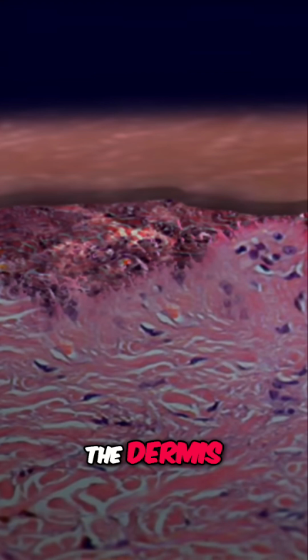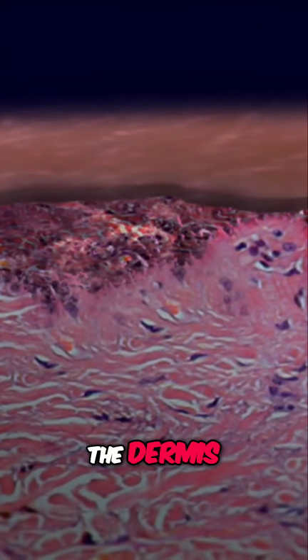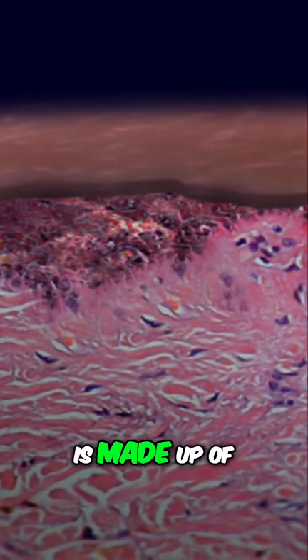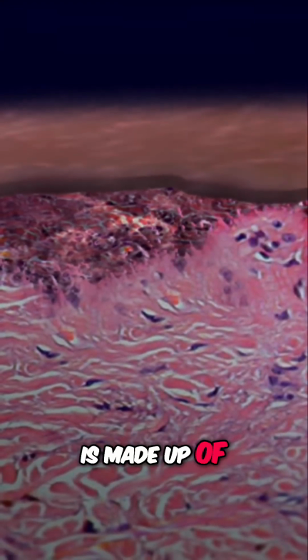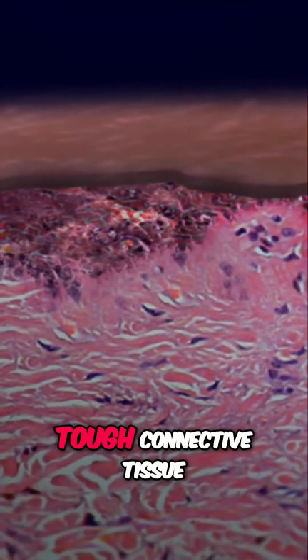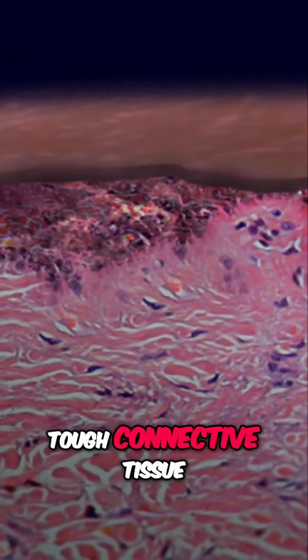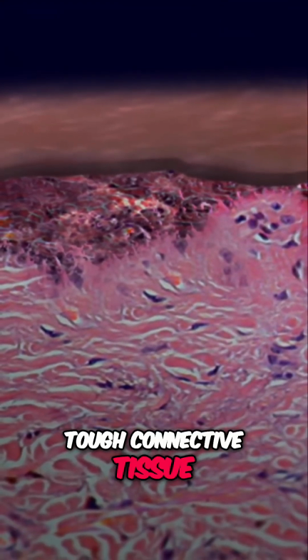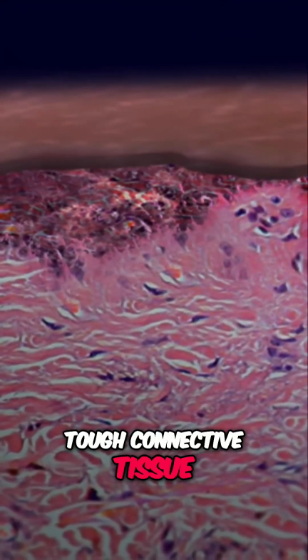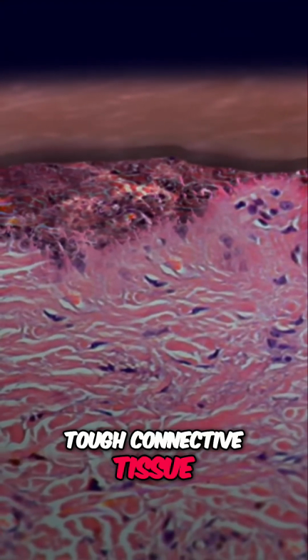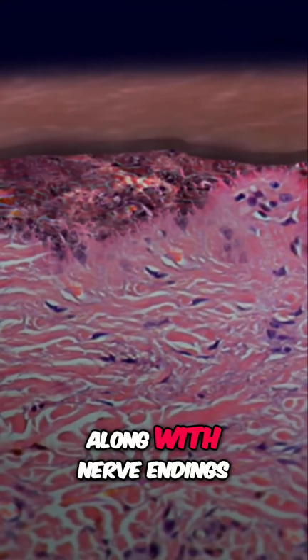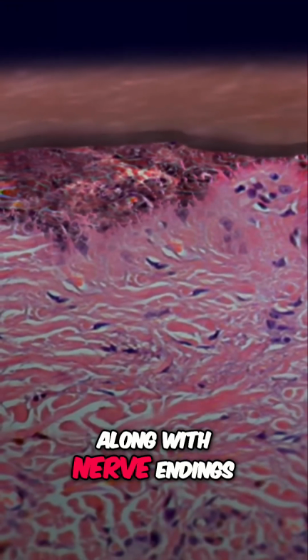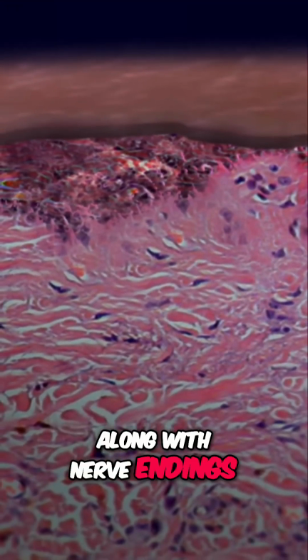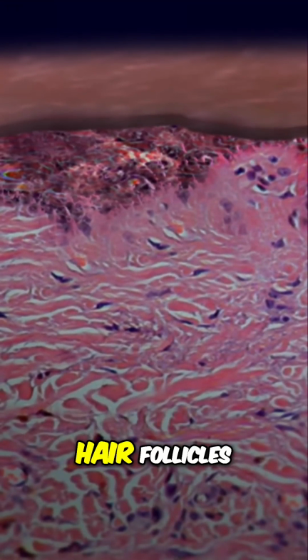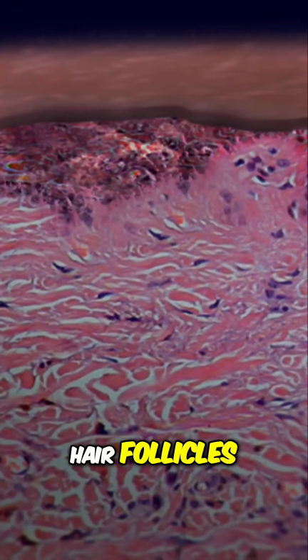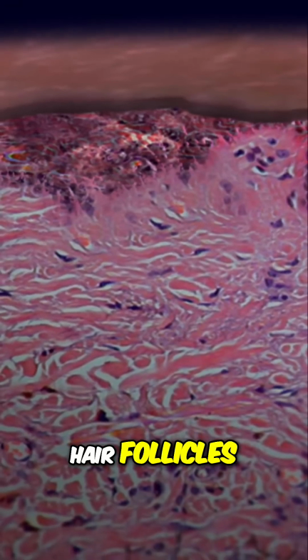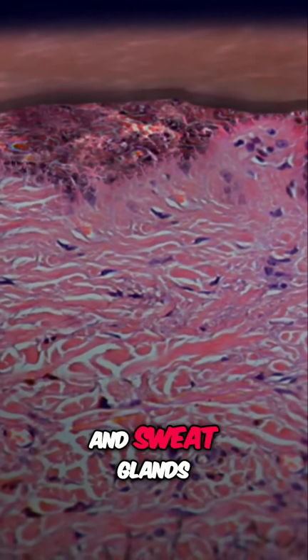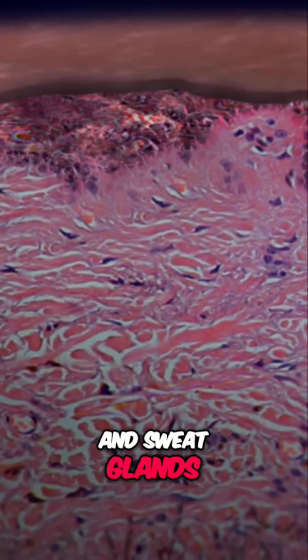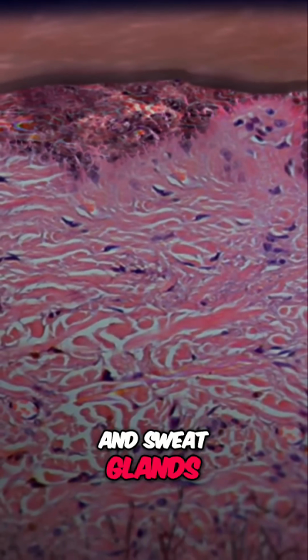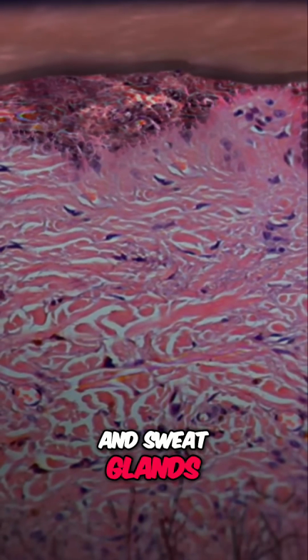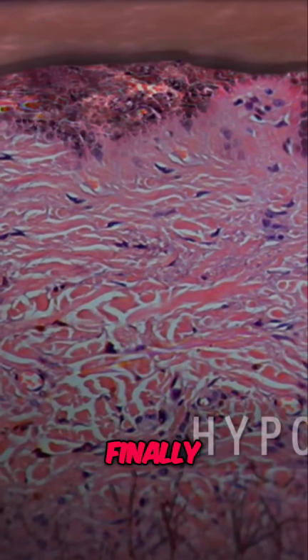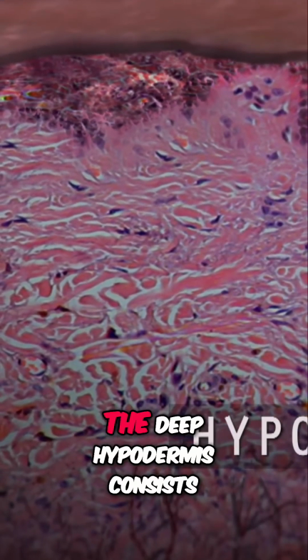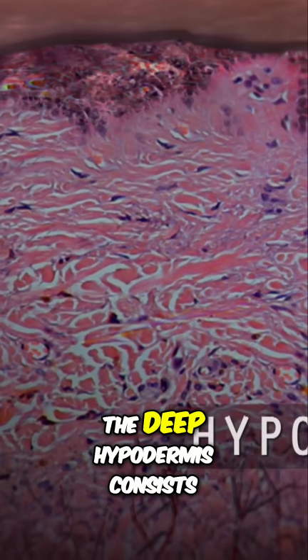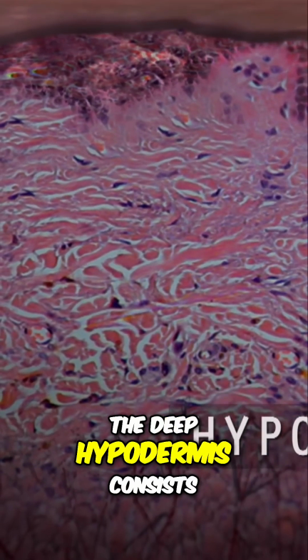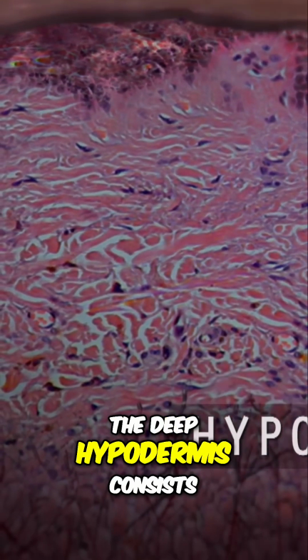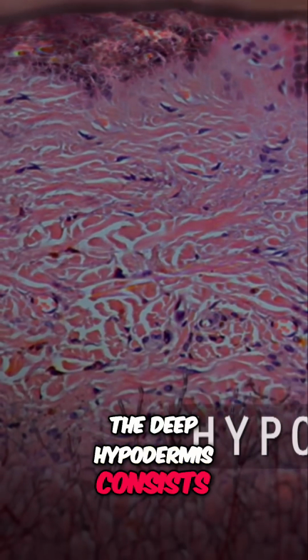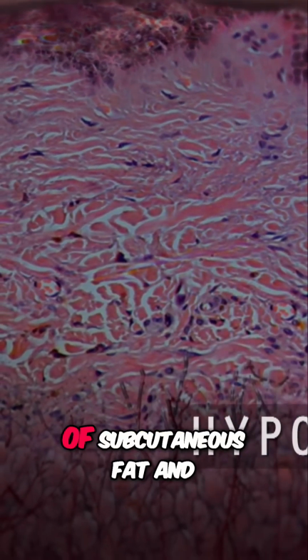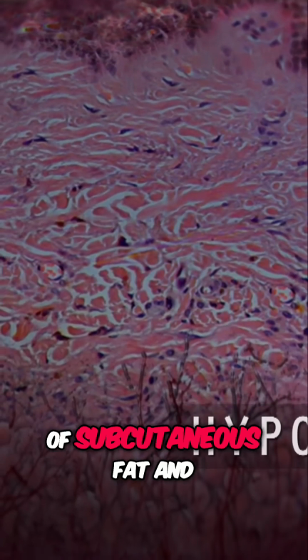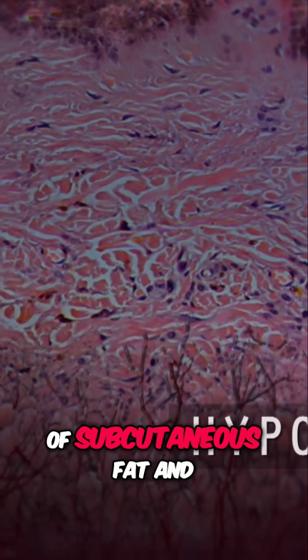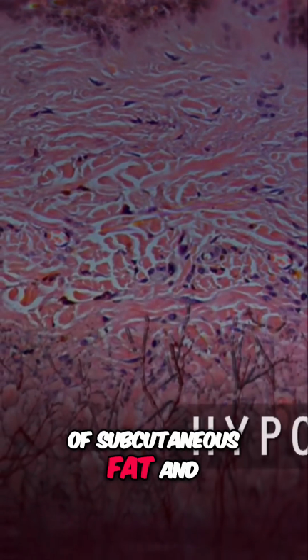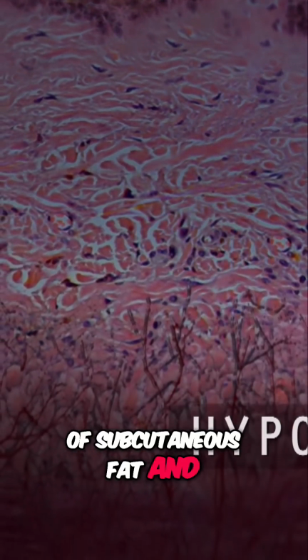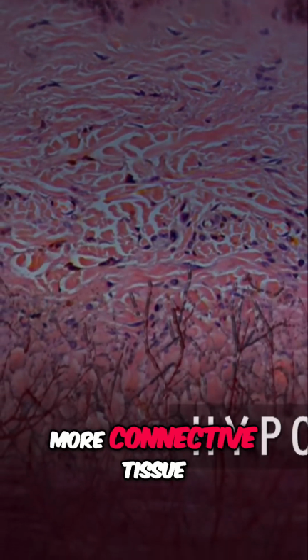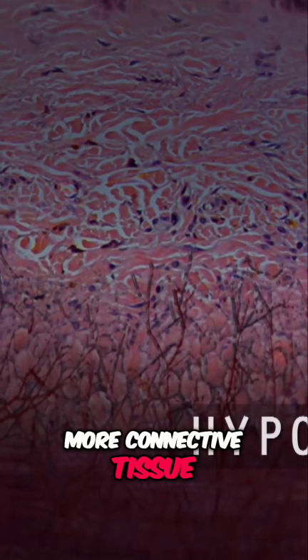The next layer, the dermis, is made up of tough connective tissue, along with nerve endings, hair follicles, and sweat glands. Finally, the deep hypodermis consists of subcutaneous fat and more connective tissue.